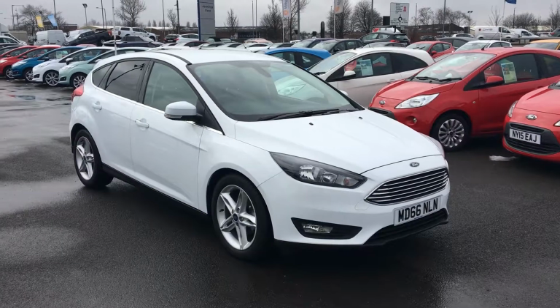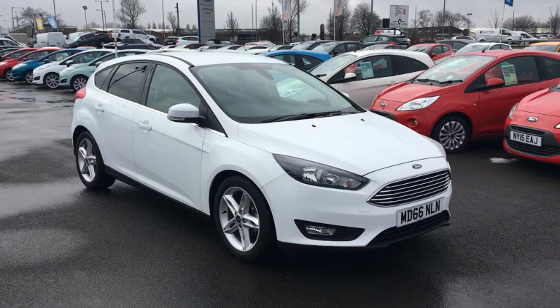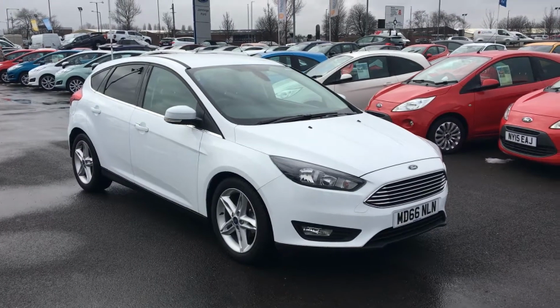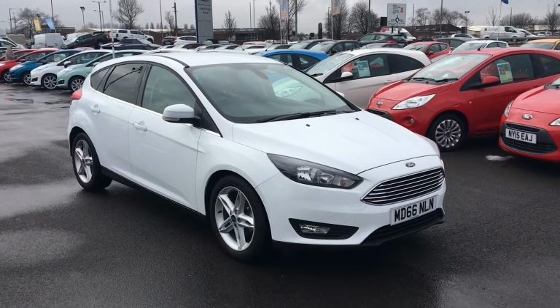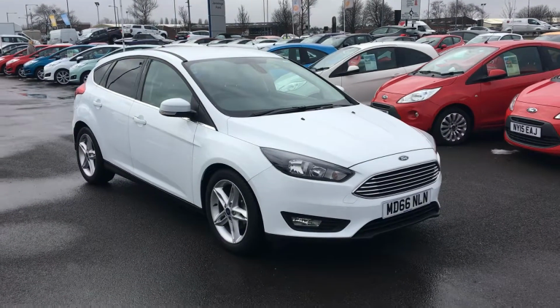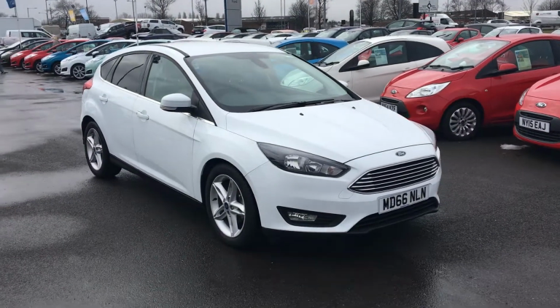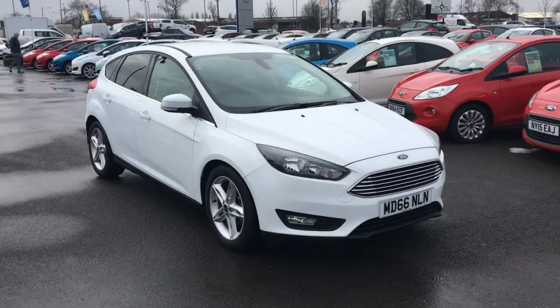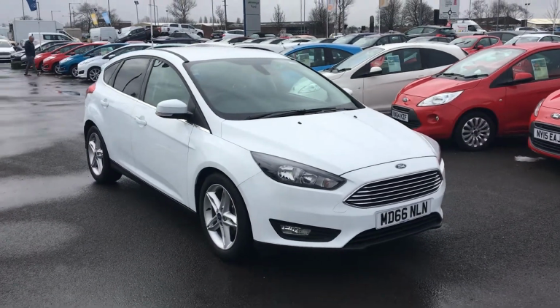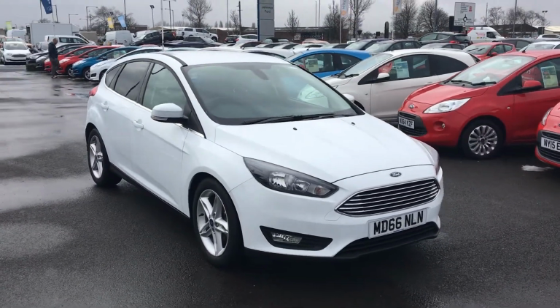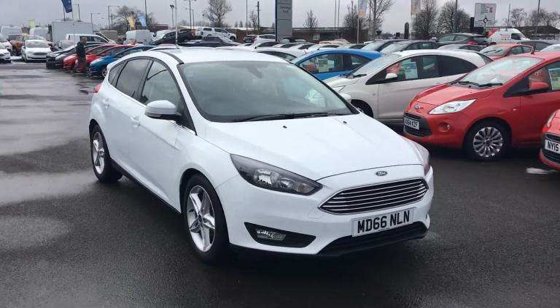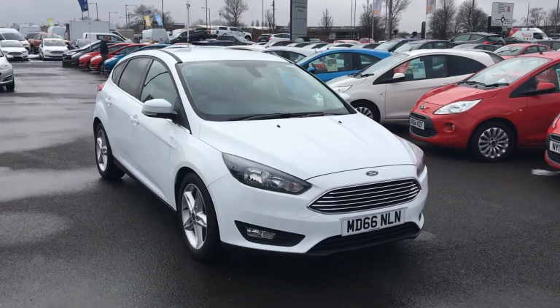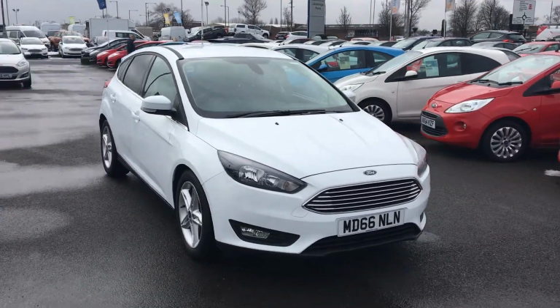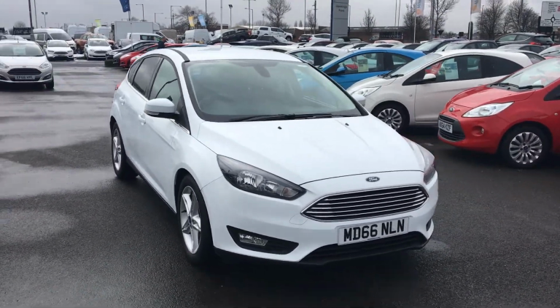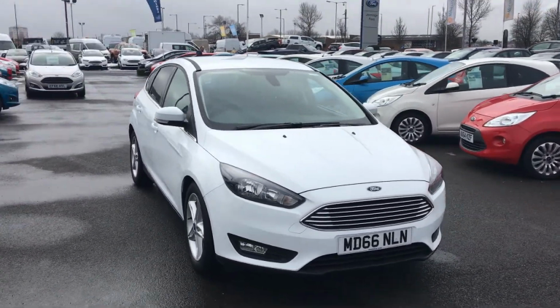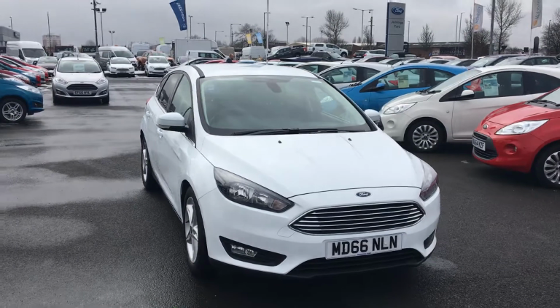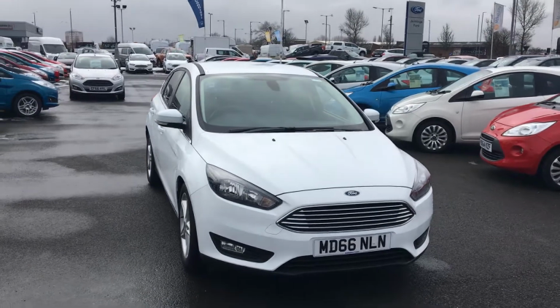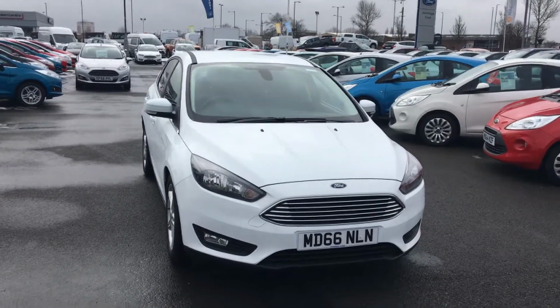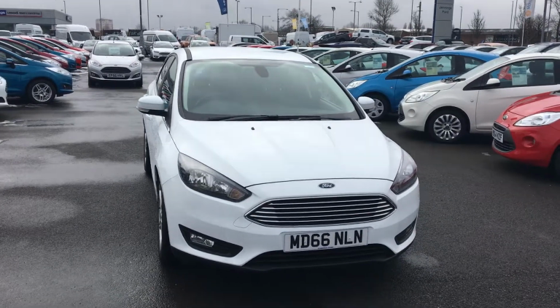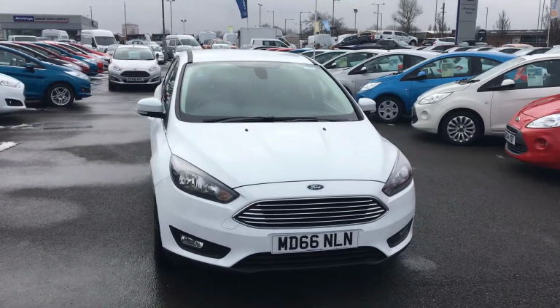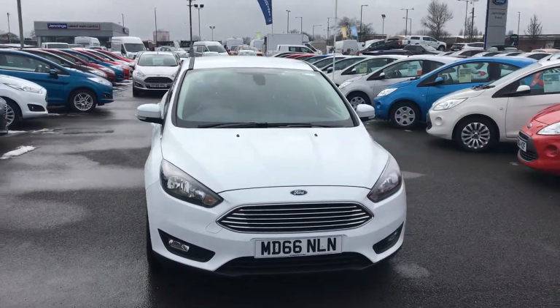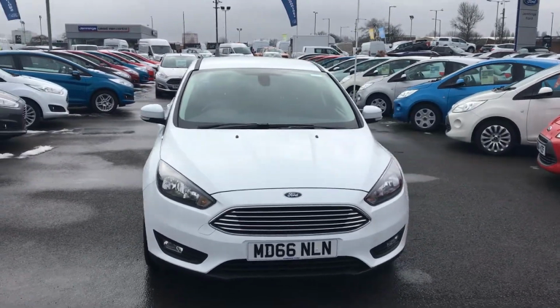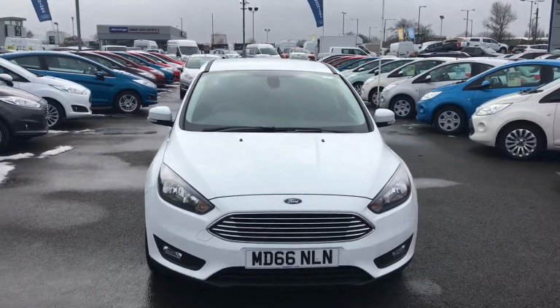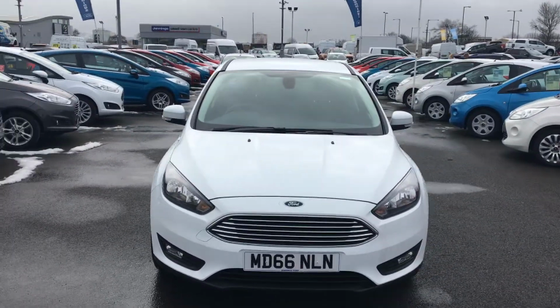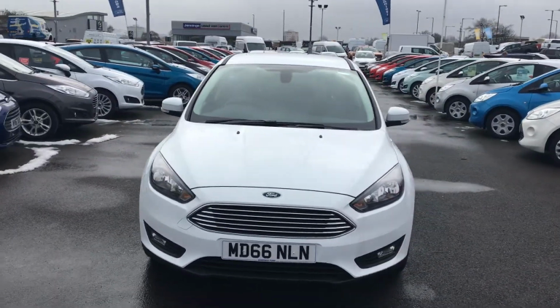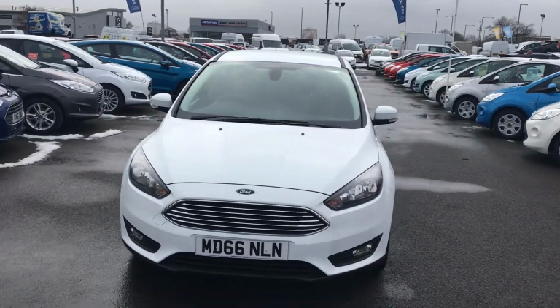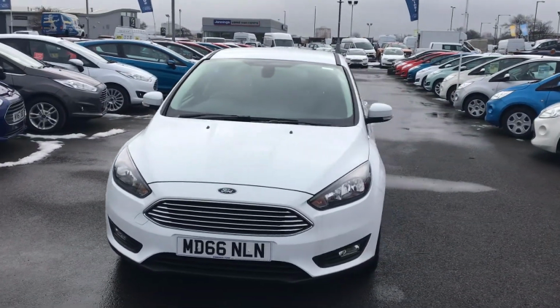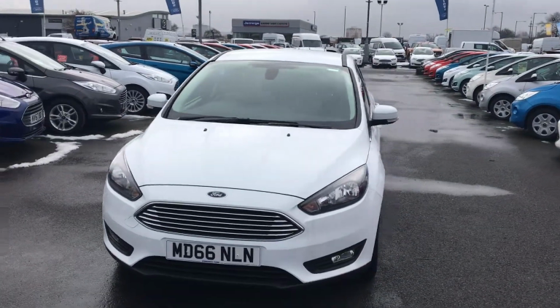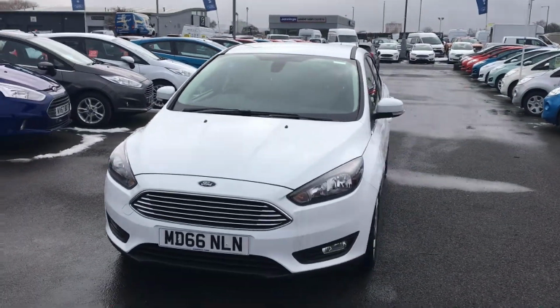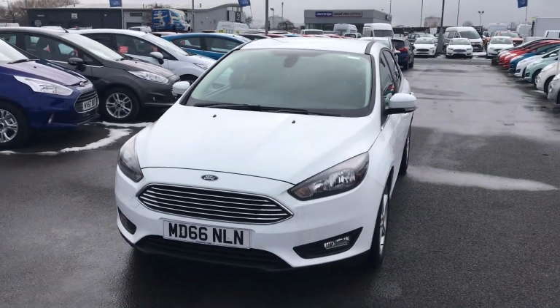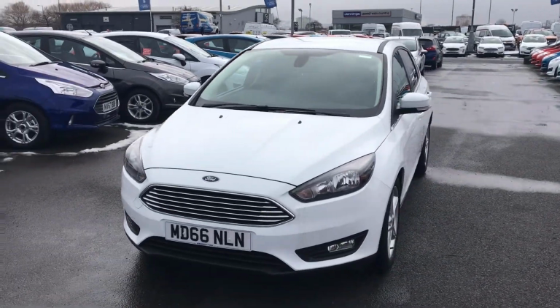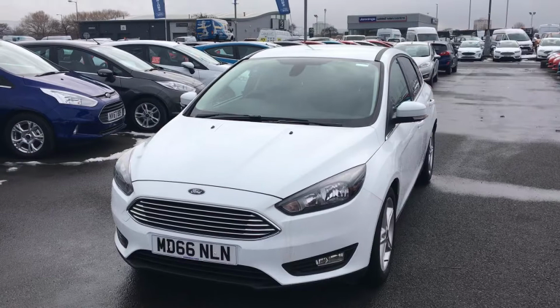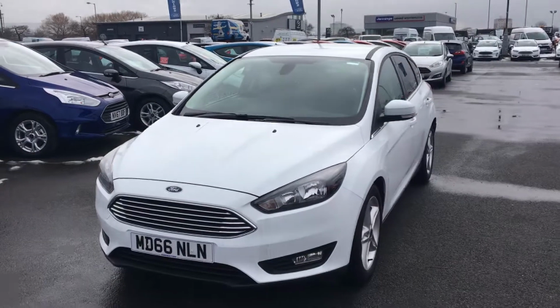Welcome to Denz. Today's presentation is this Ford Focus 1.5 TDCi Z-Tec 5-door hatchback in frozen white.